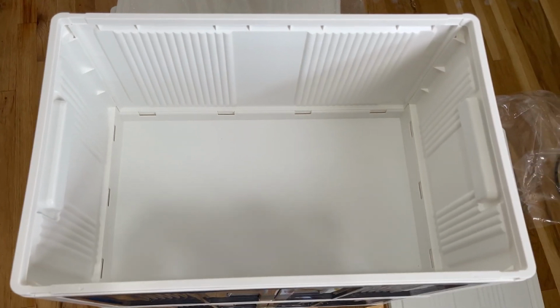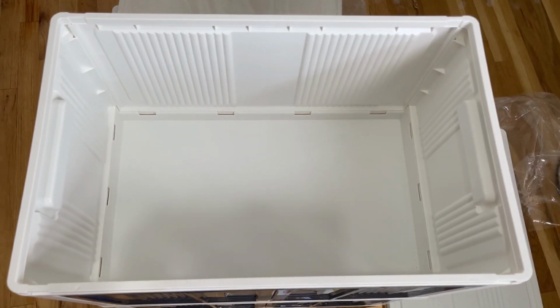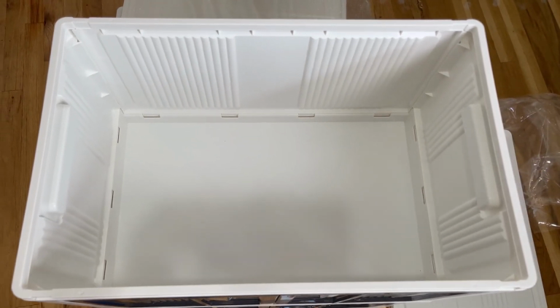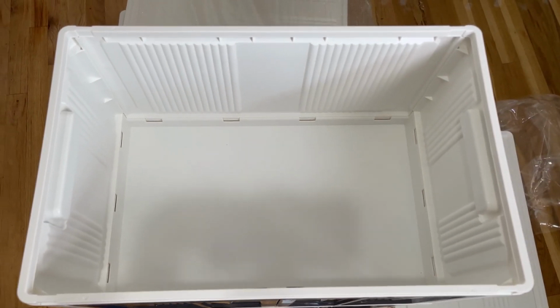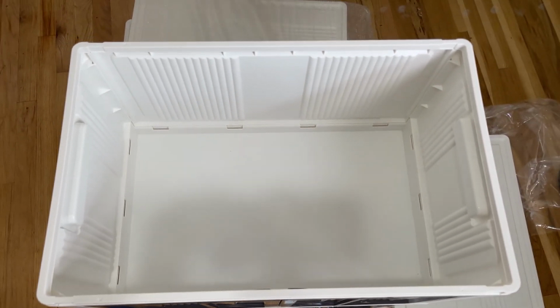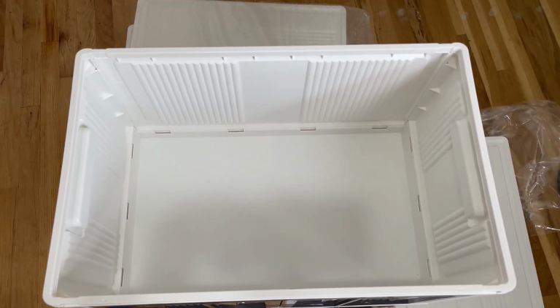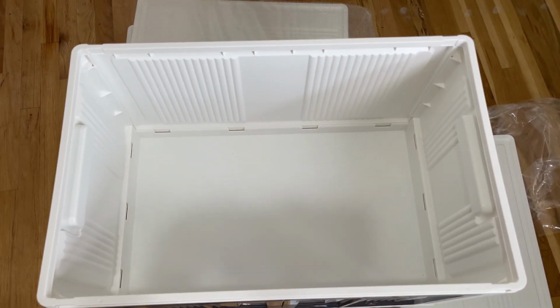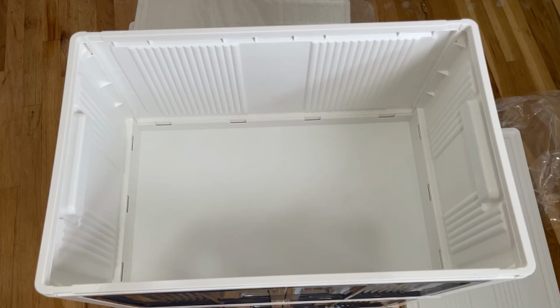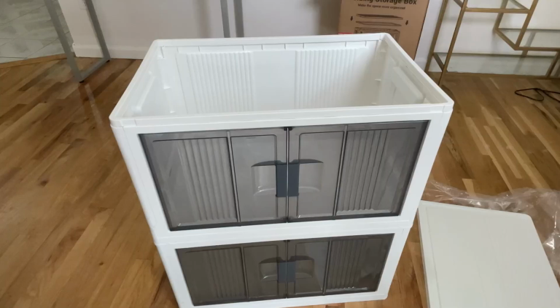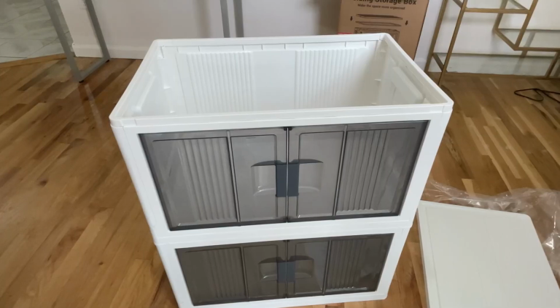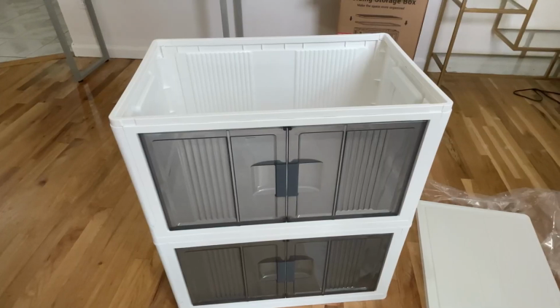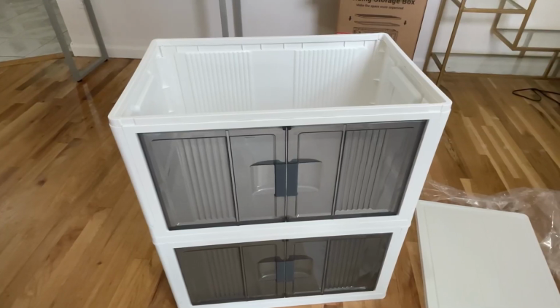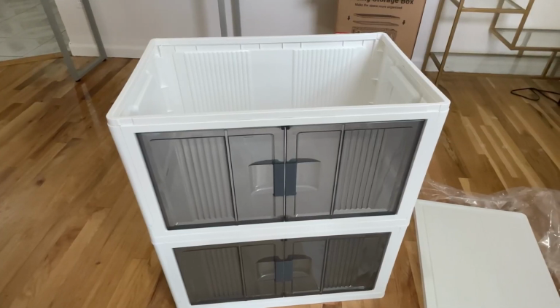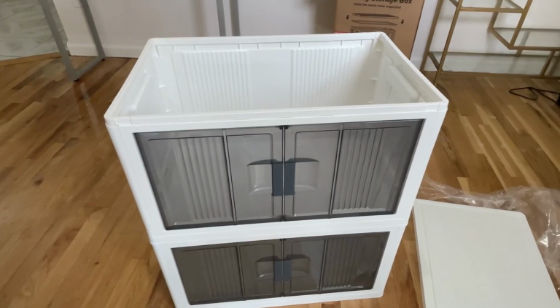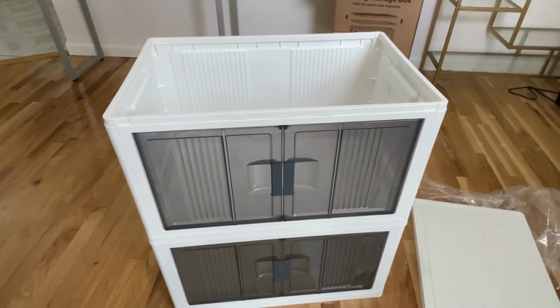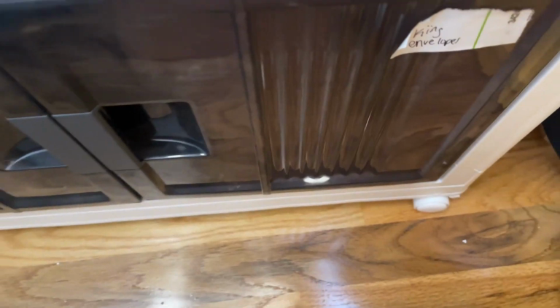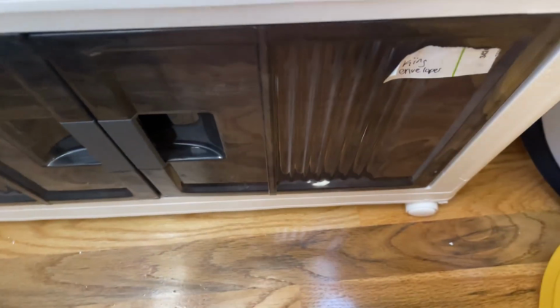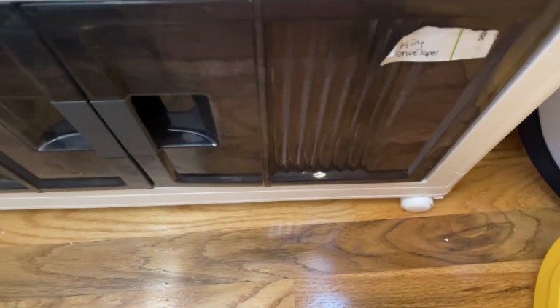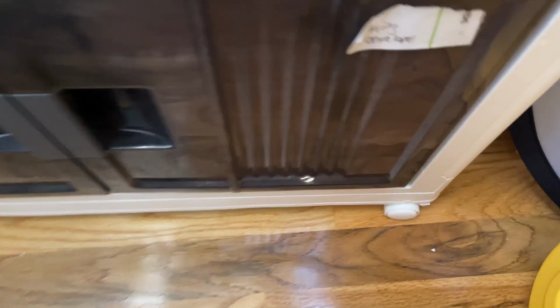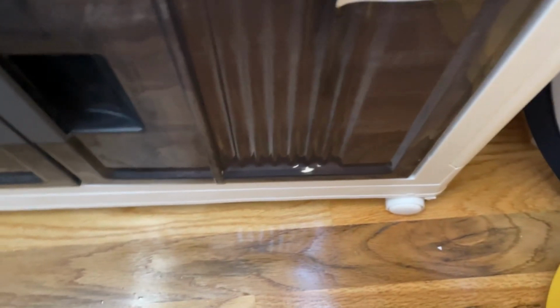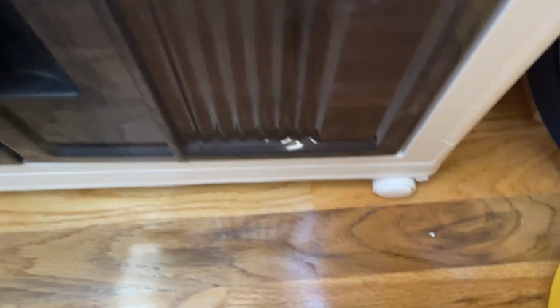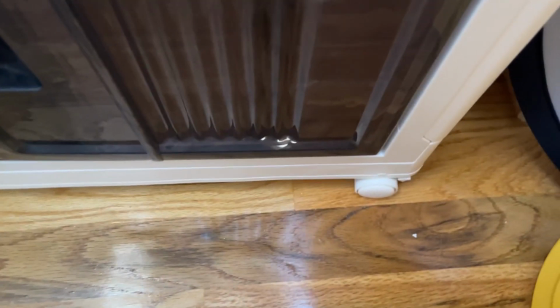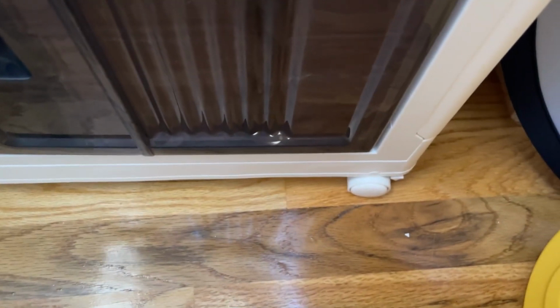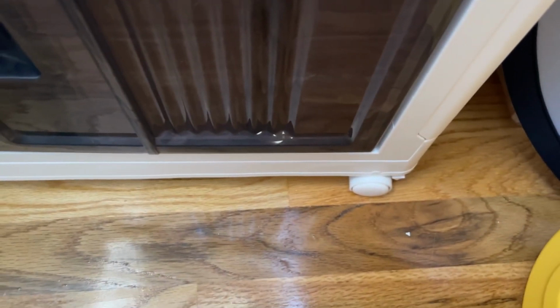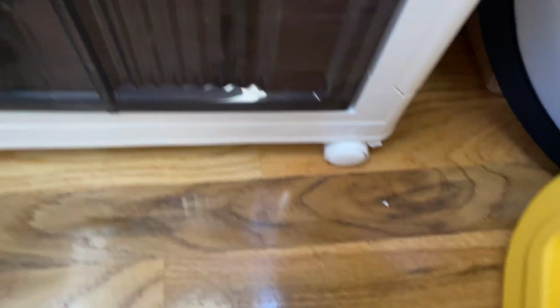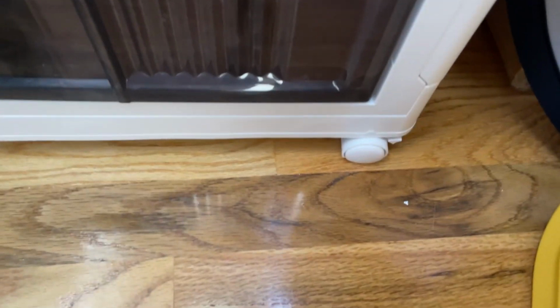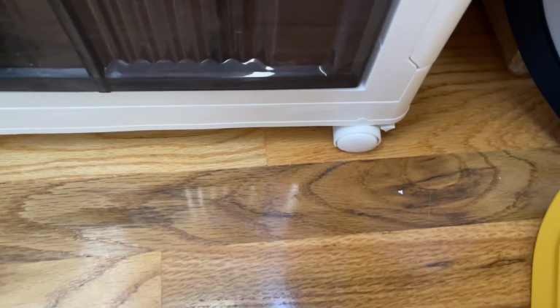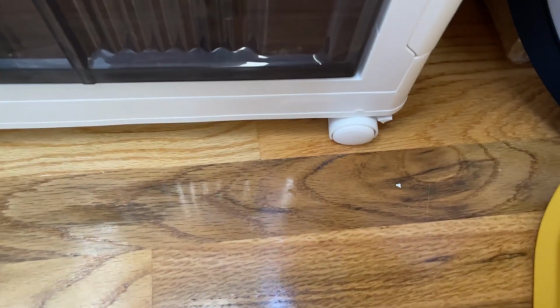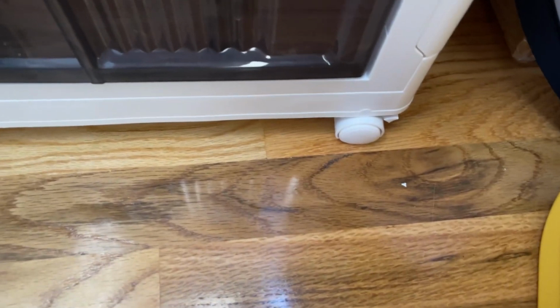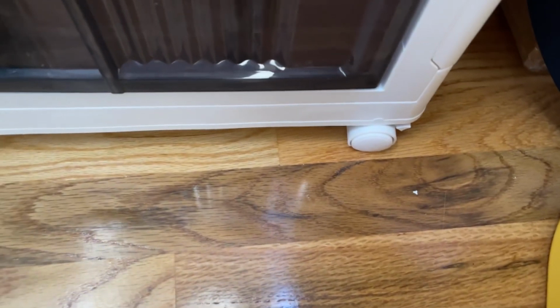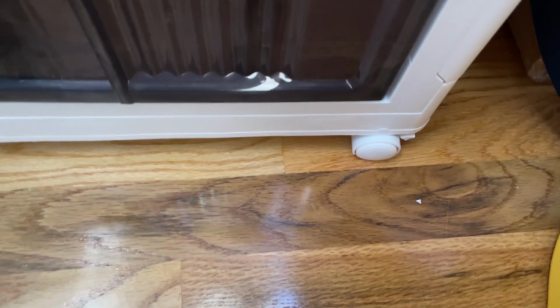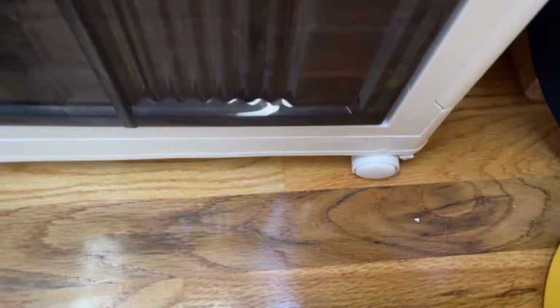You can actually build this many ways. You can build them in stacks of two, and you also have wheels on the bottom here. It also comes with smaller wheels as well if you want to change them up.